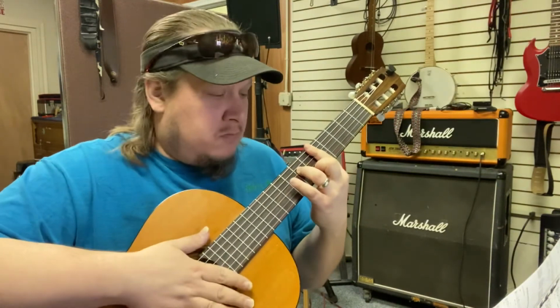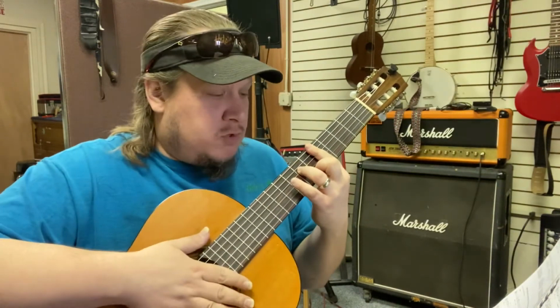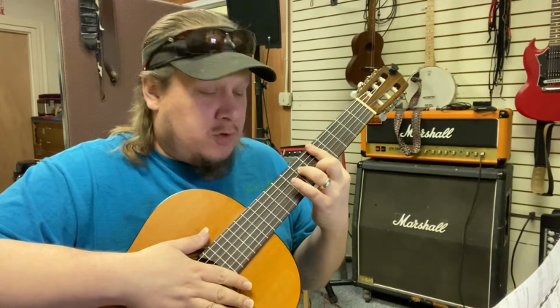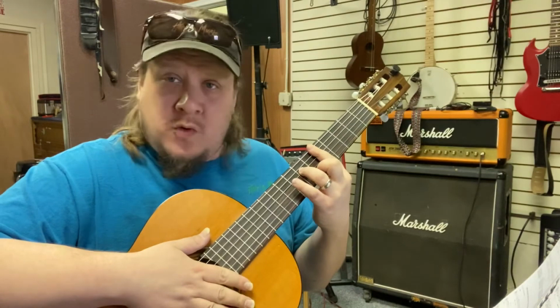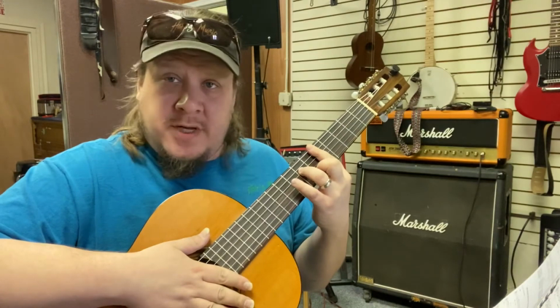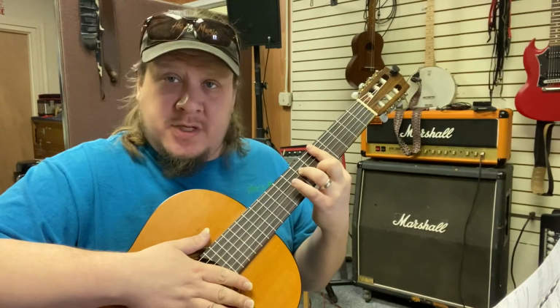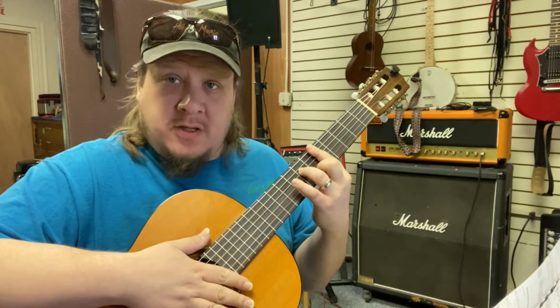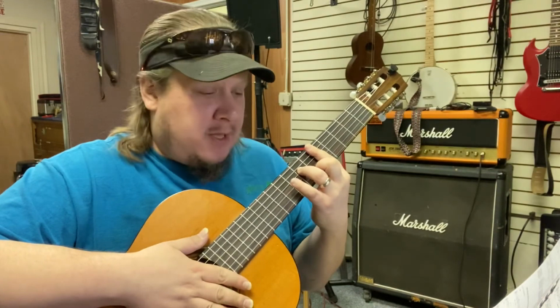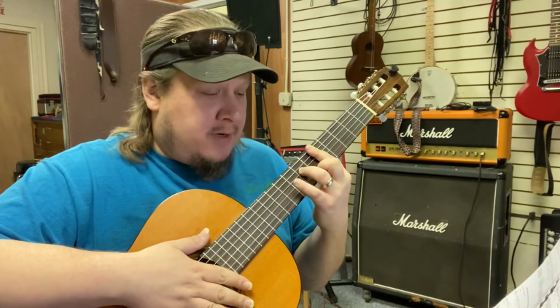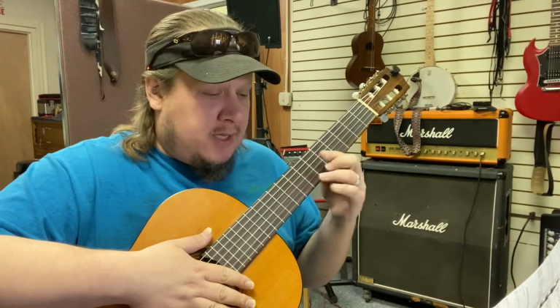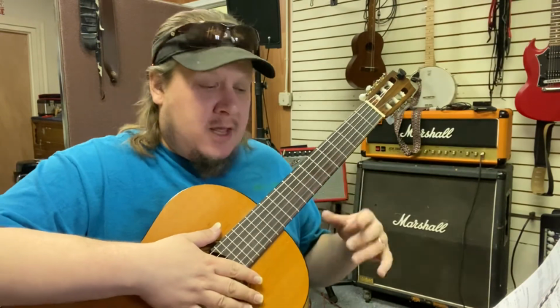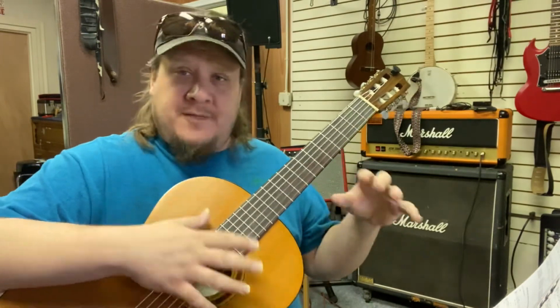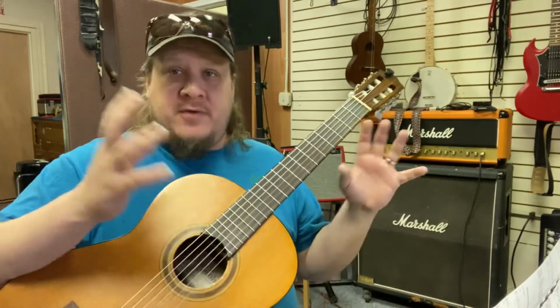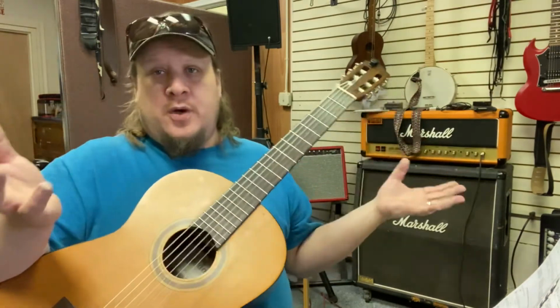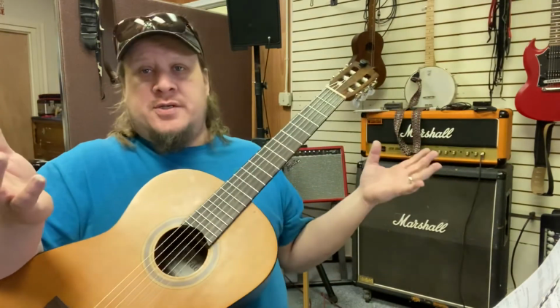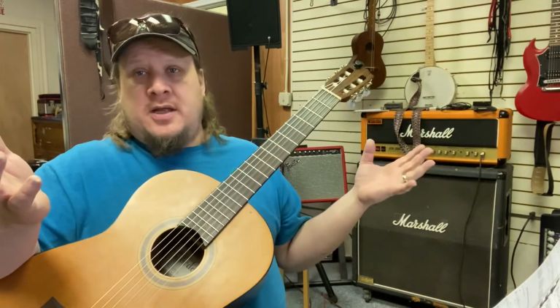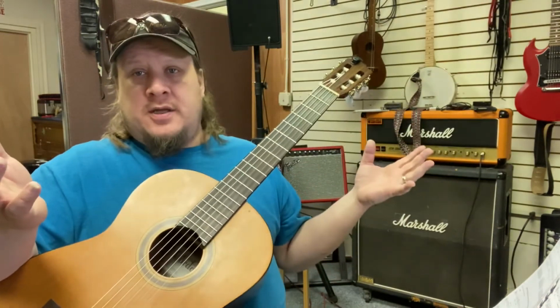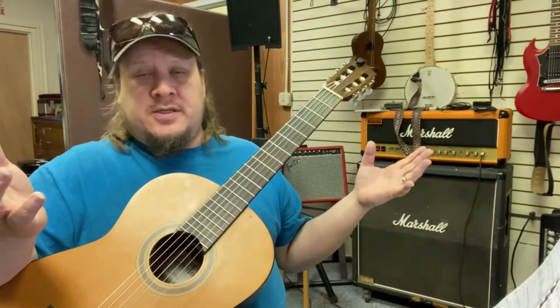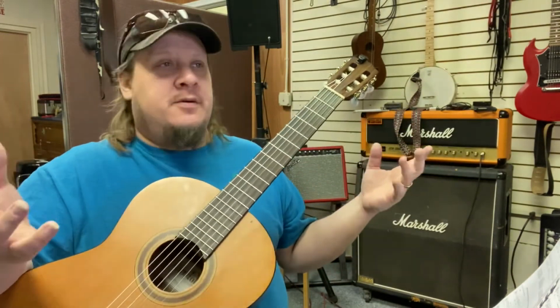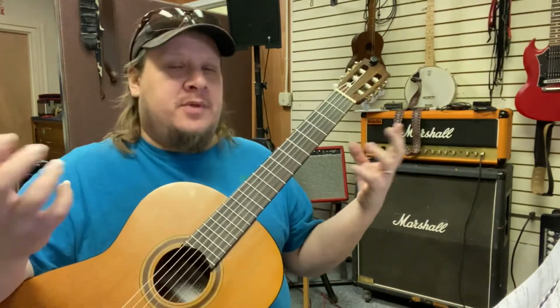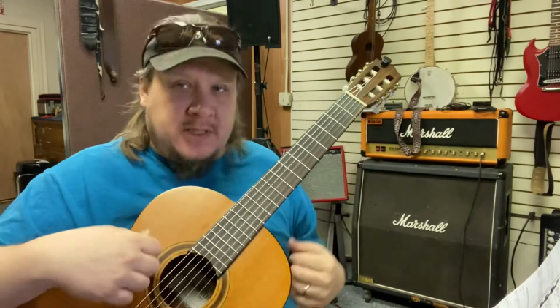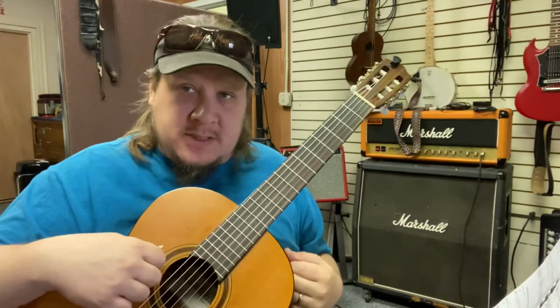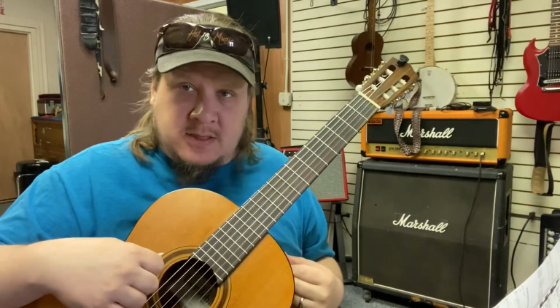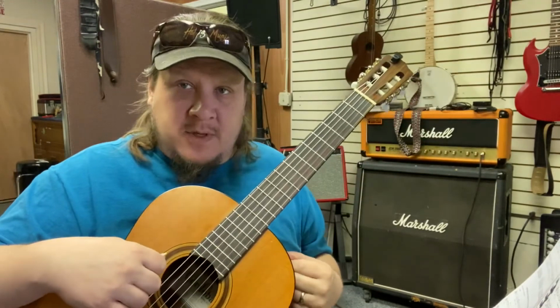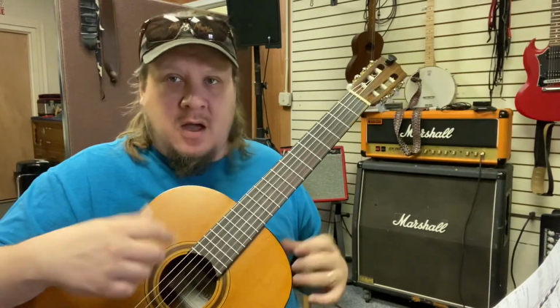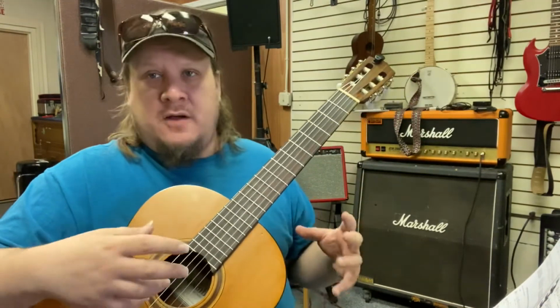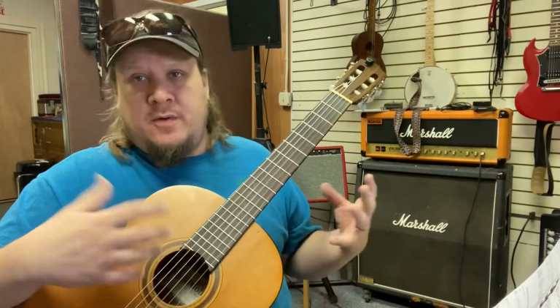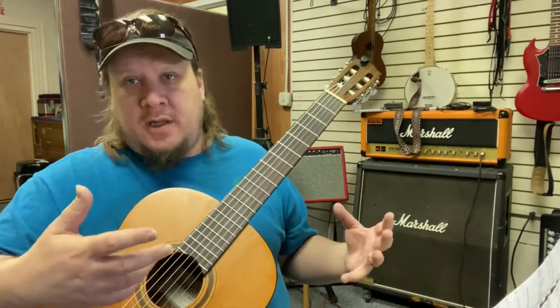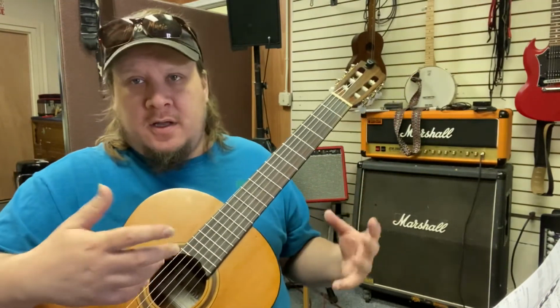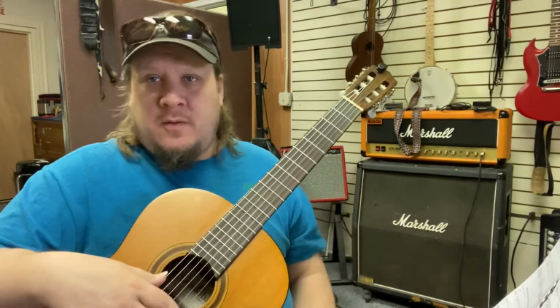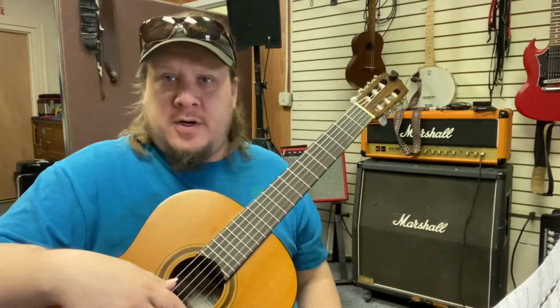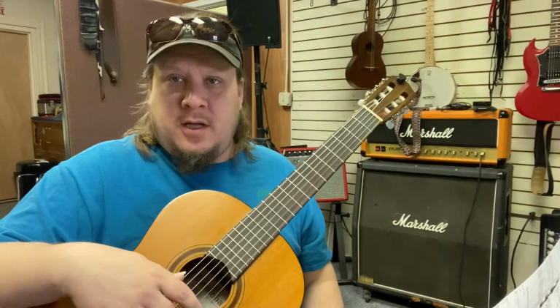Just work on the chord changes and you'll have it. If you have any questions about any of this, please contact me, Octavia, or Elliot — we're here to help.